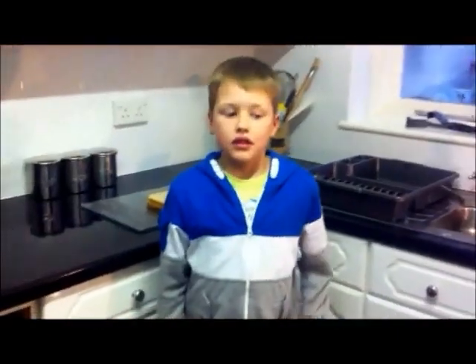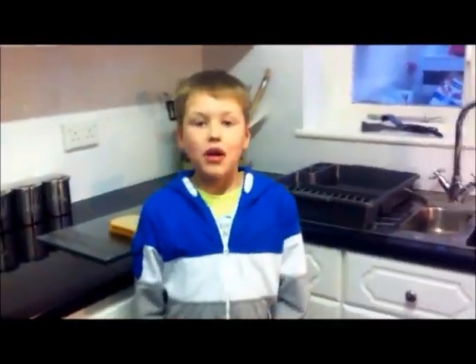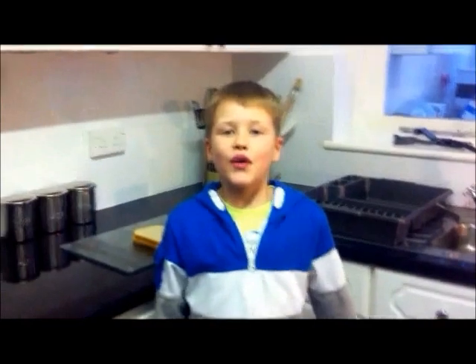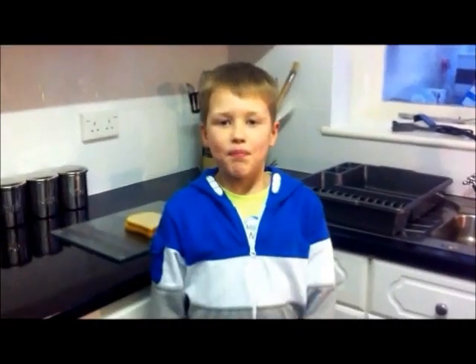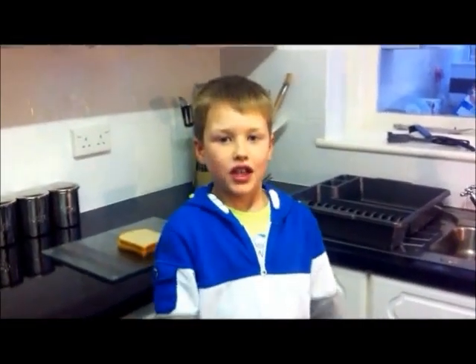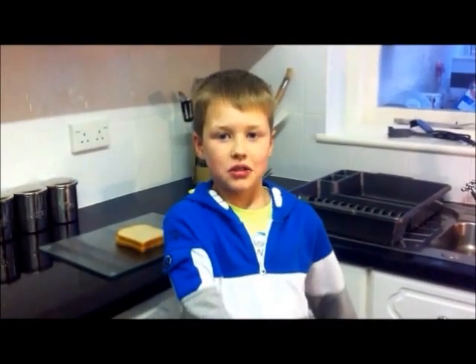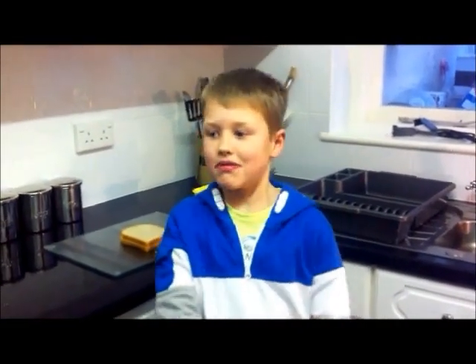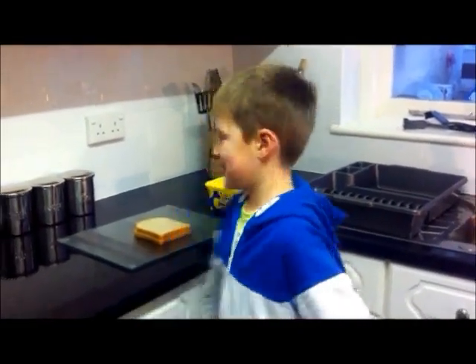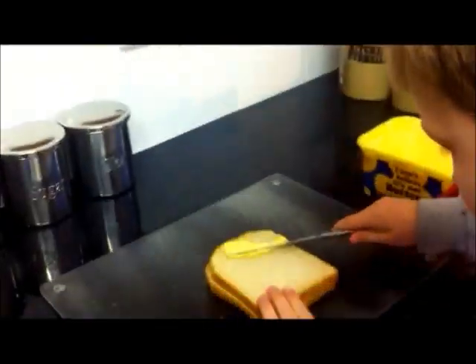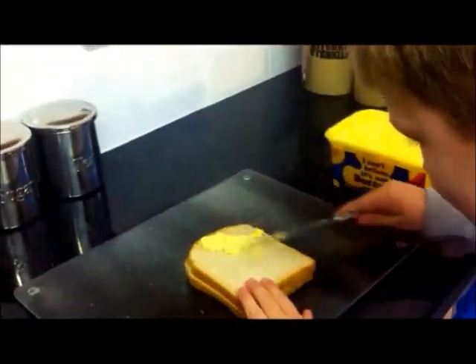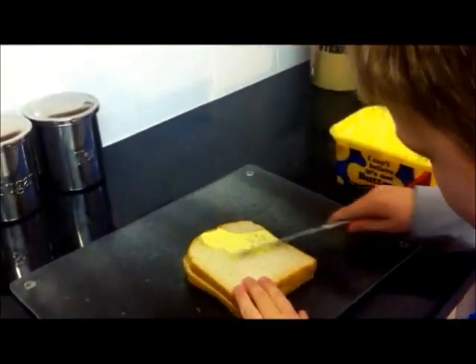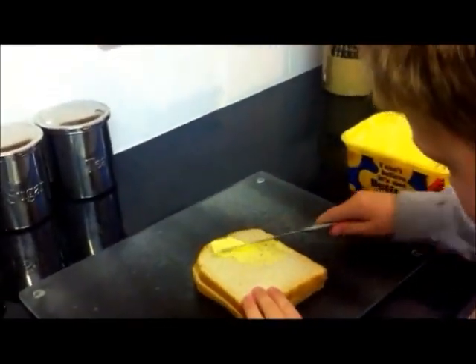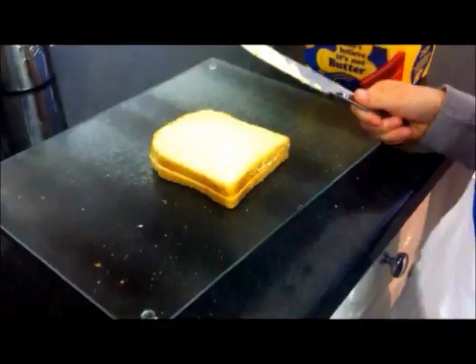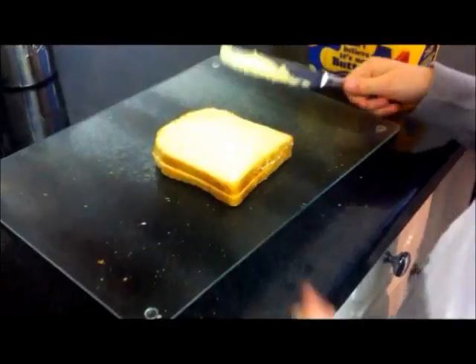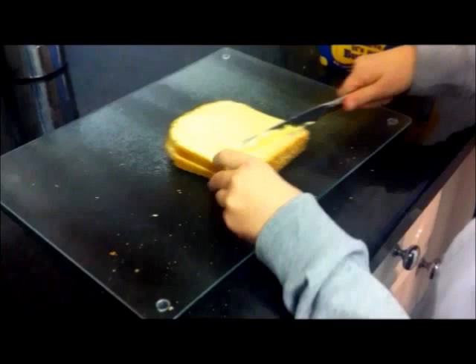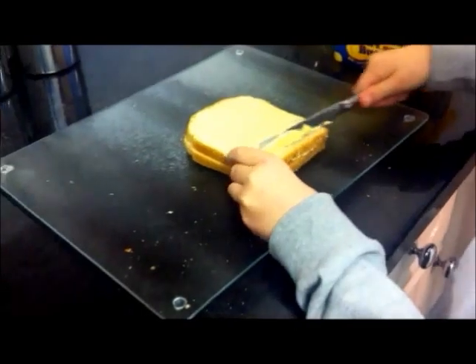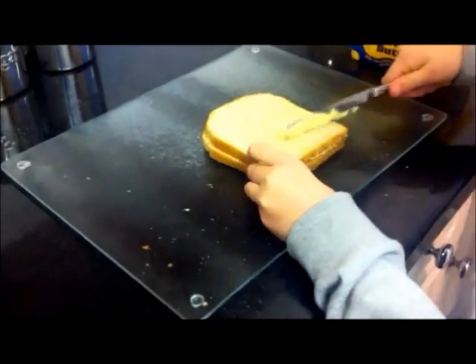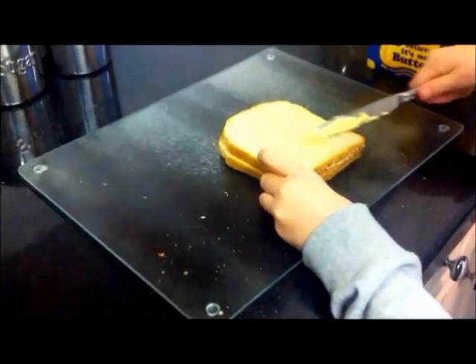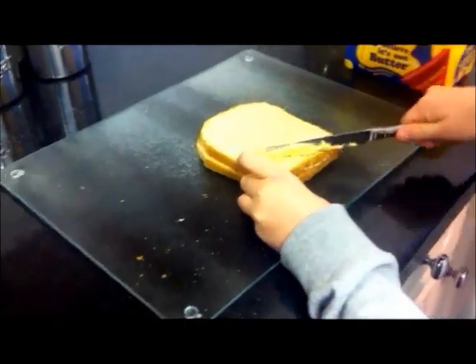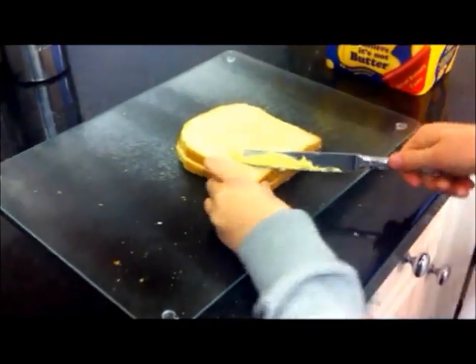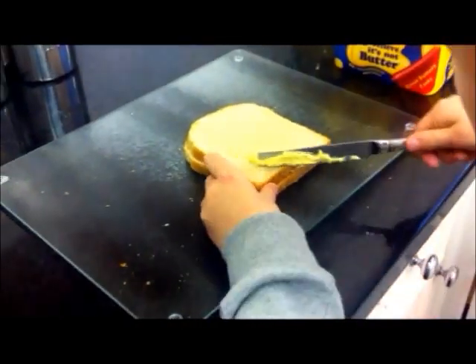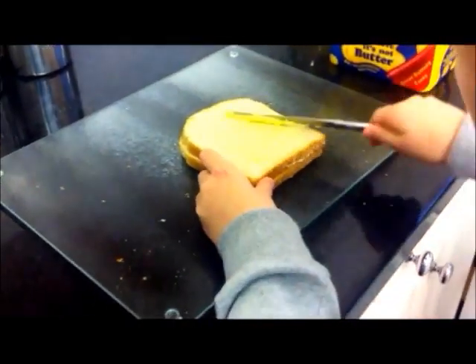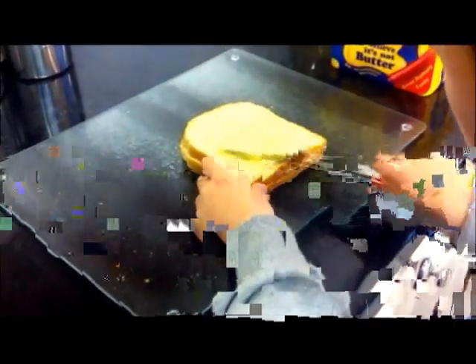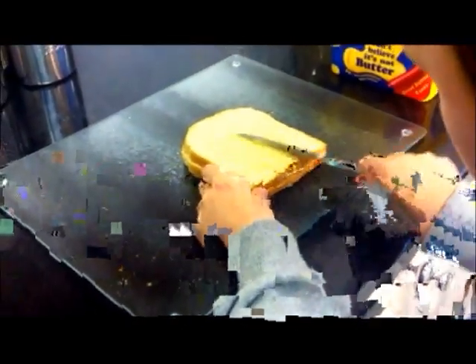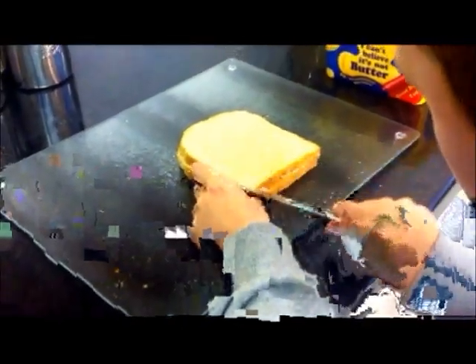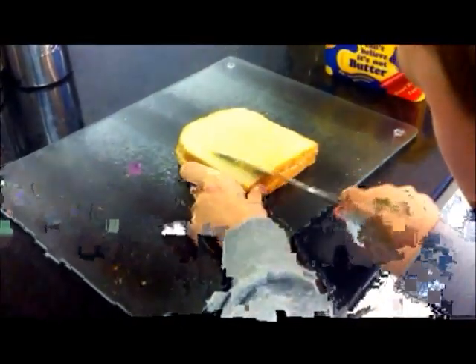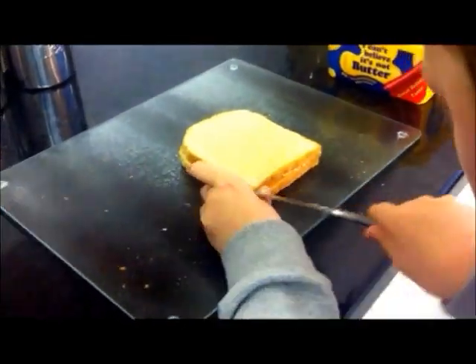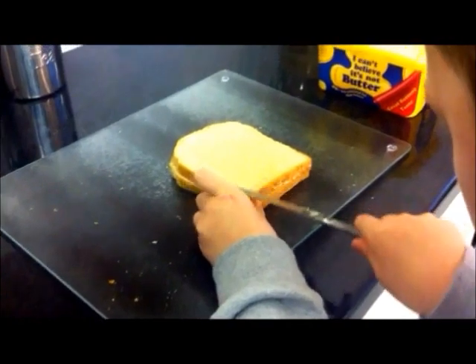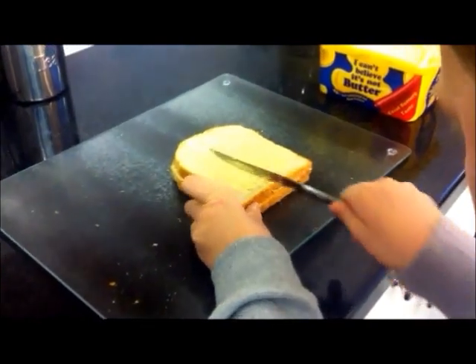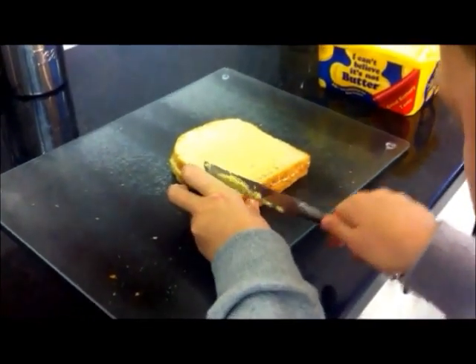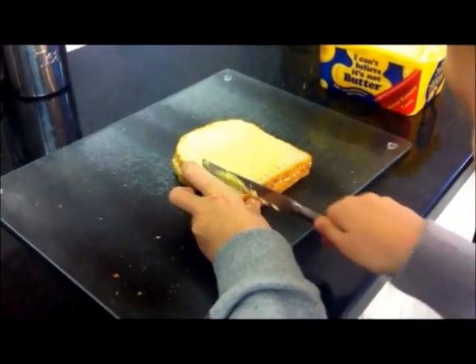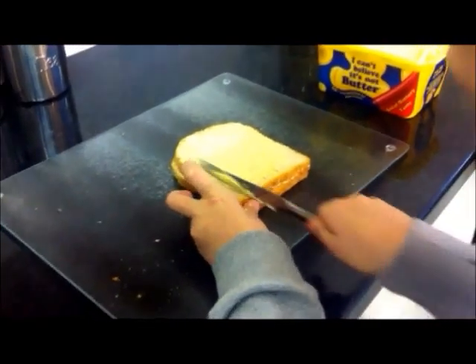Now we are going to butter the bread. Remember to butter to the edges of the bread. I am quite good at this.